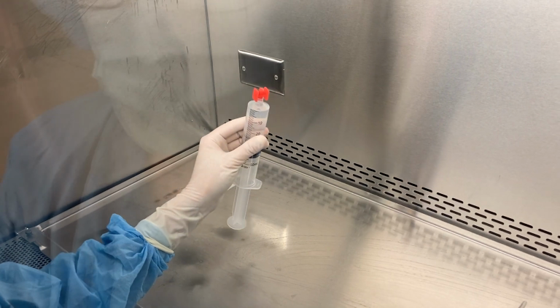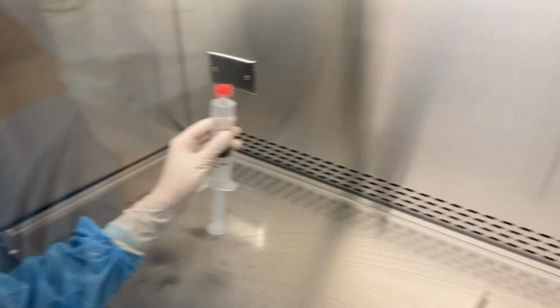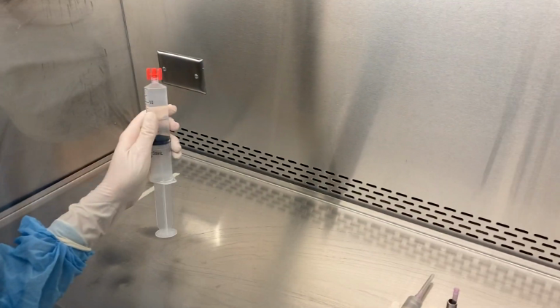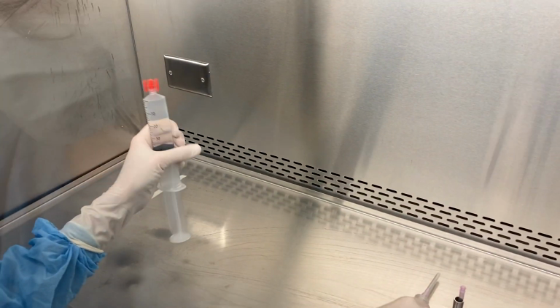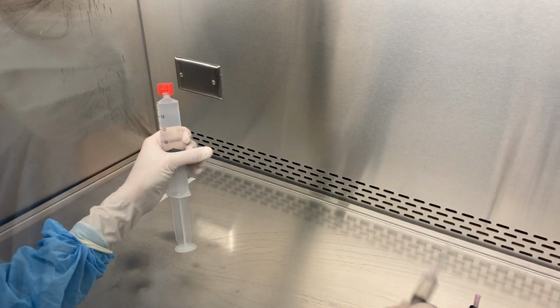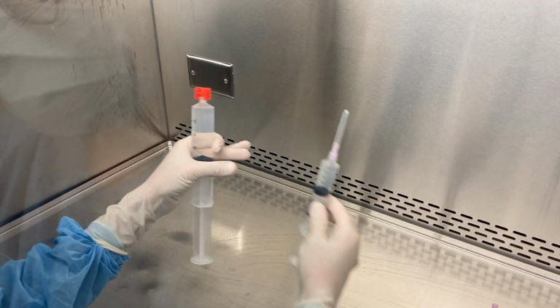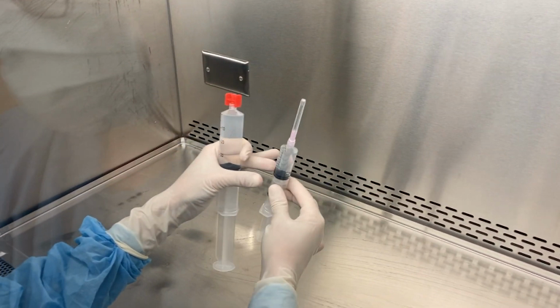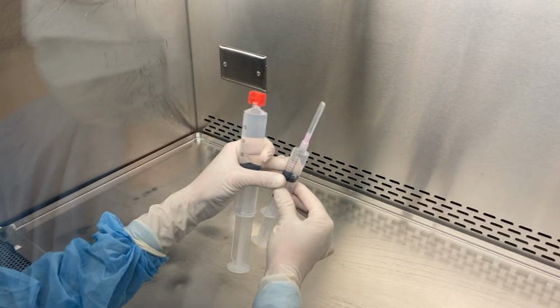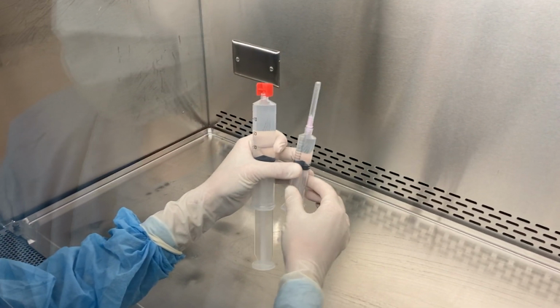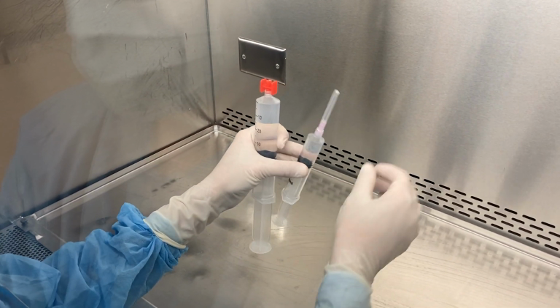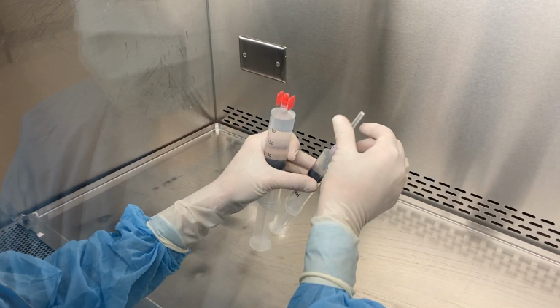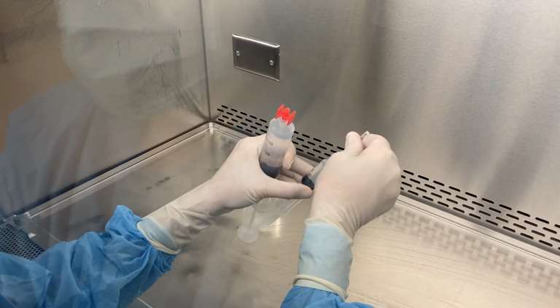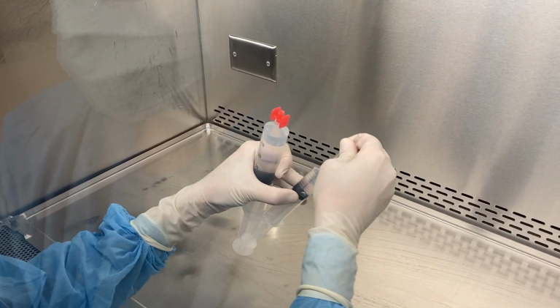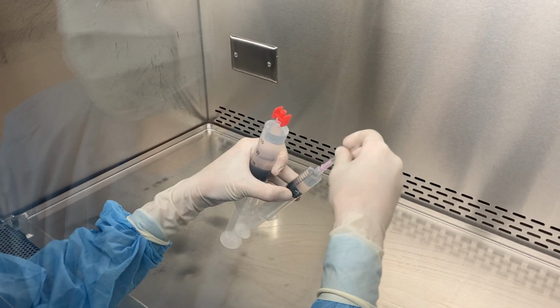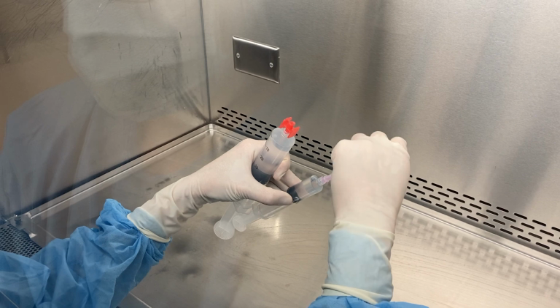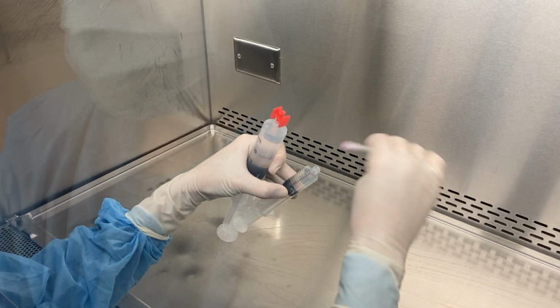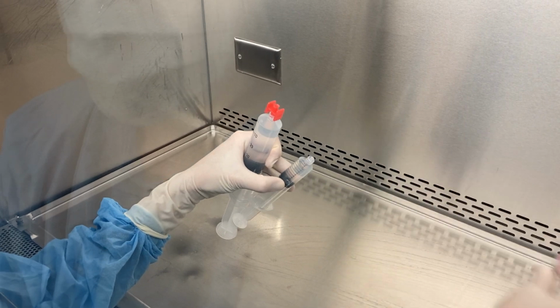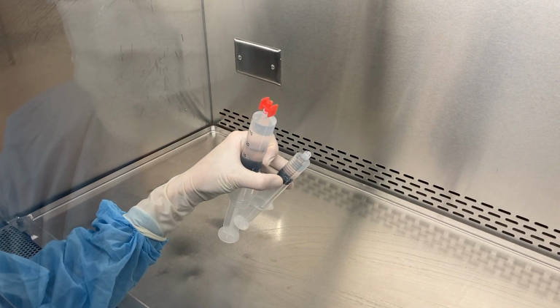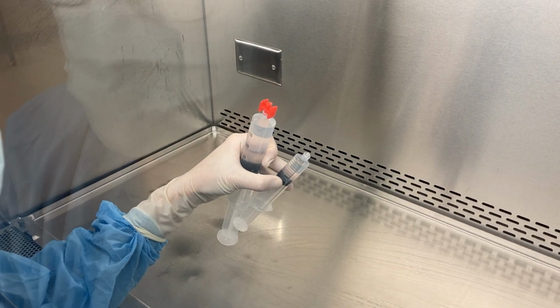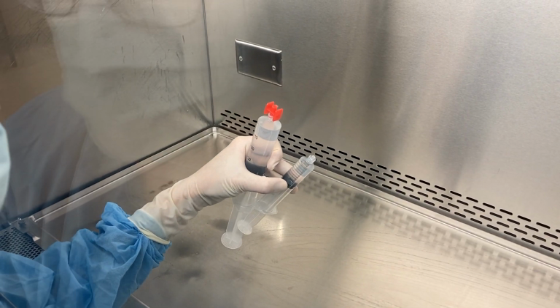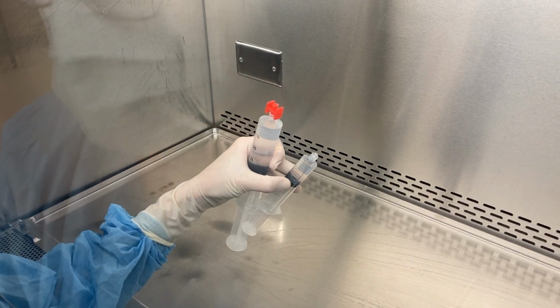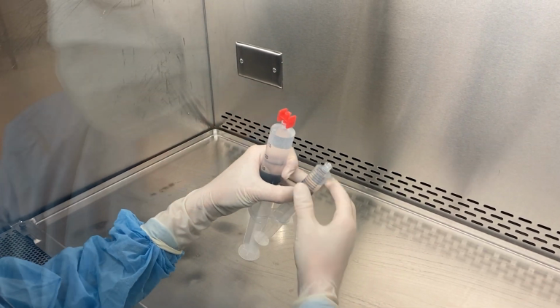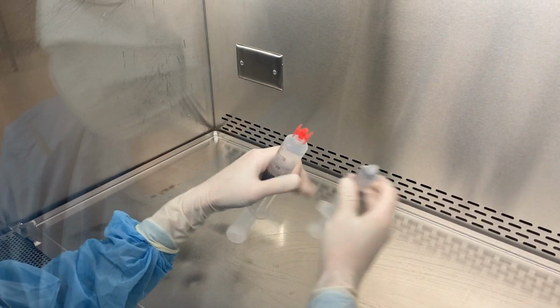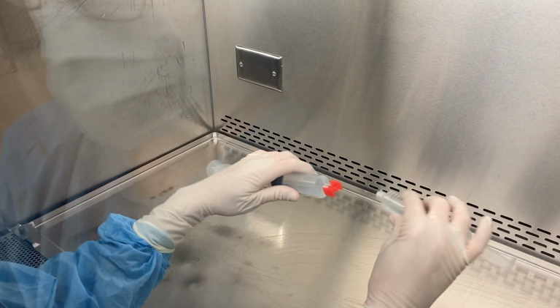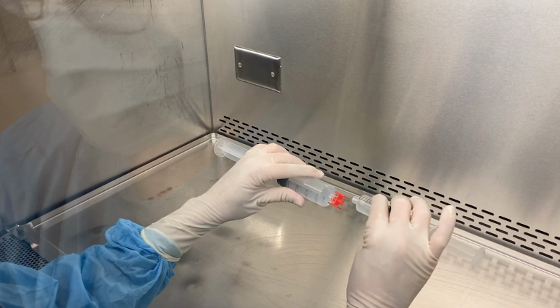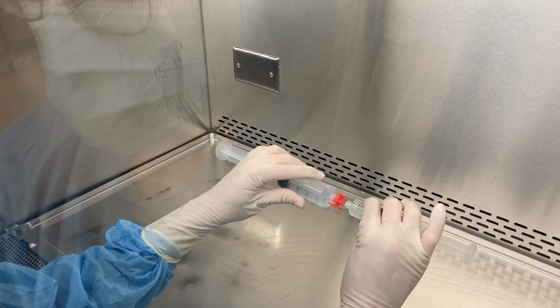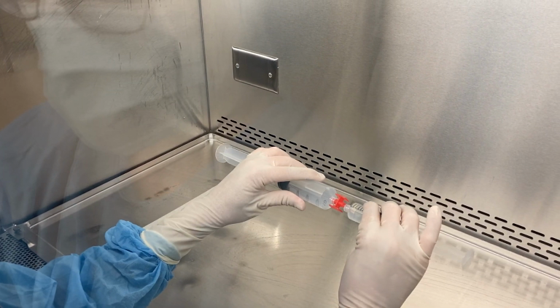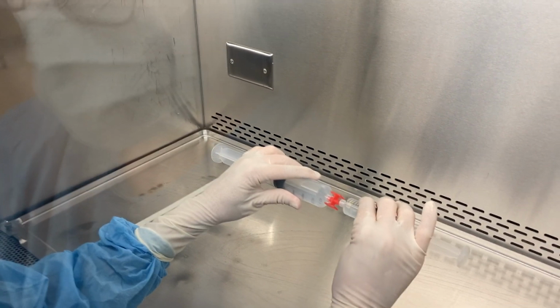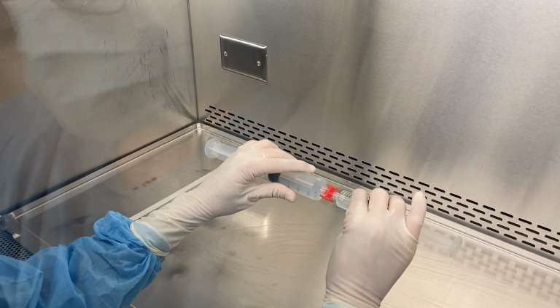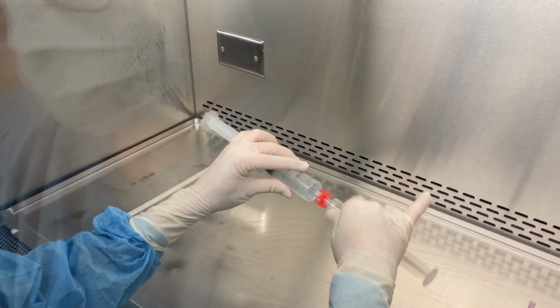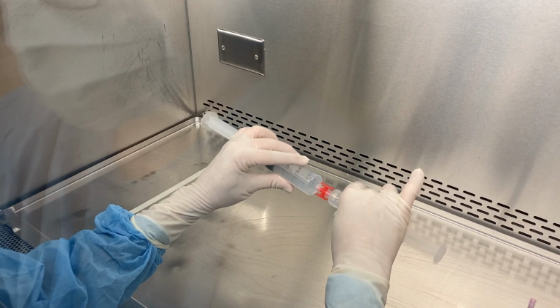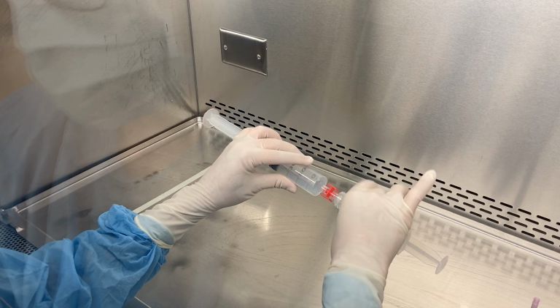Remove all the packaging. Grab my other syringe, remove the needle, and attach it to the other end of the RapidFill connector.